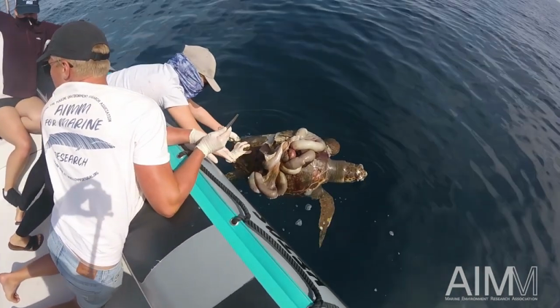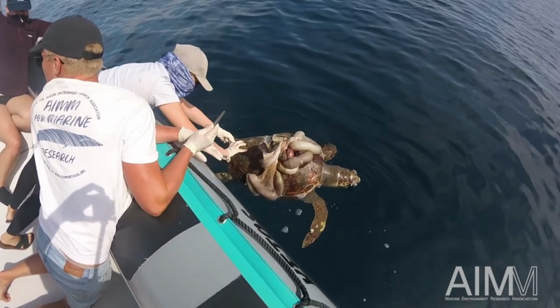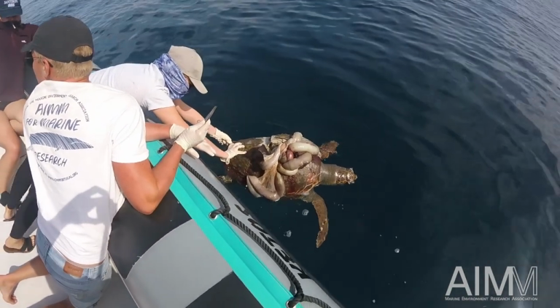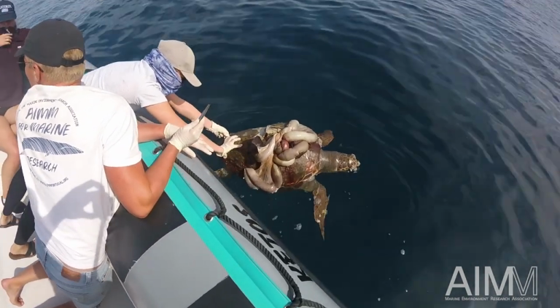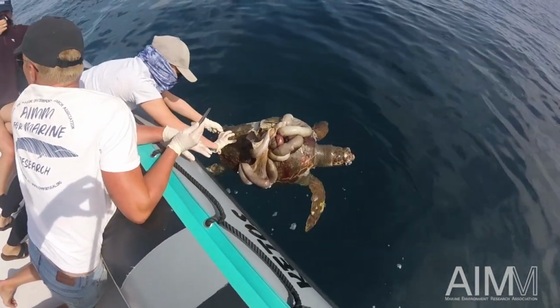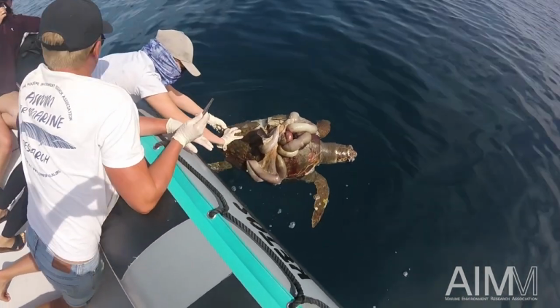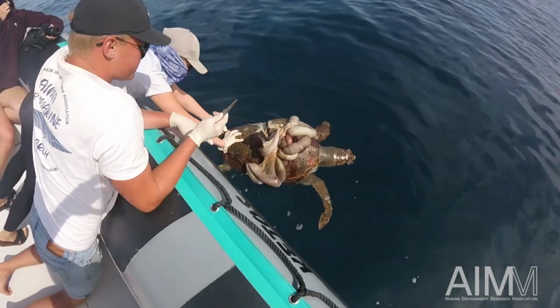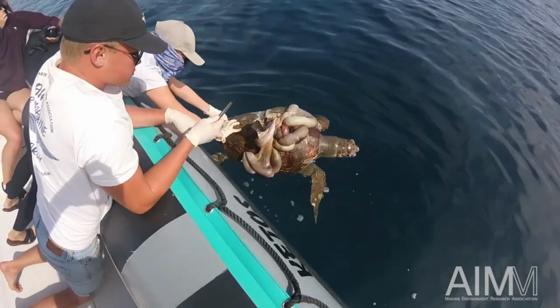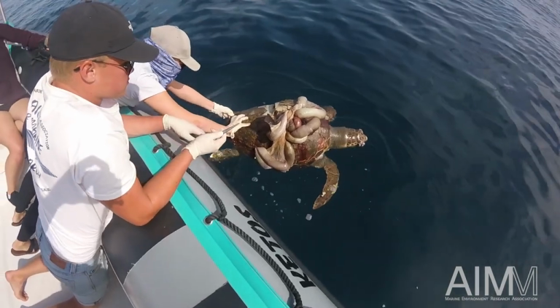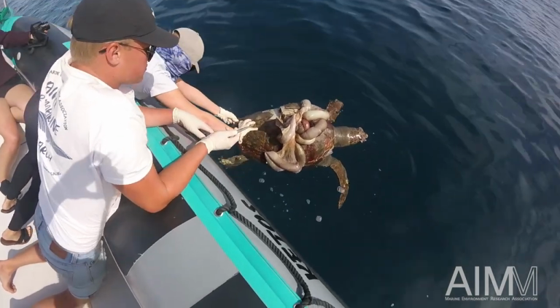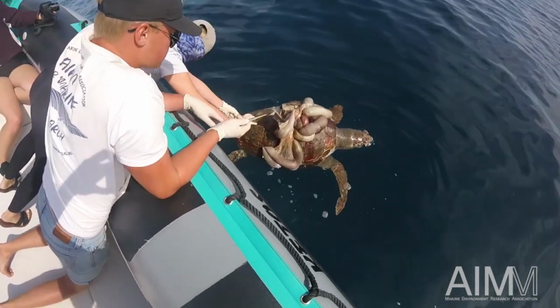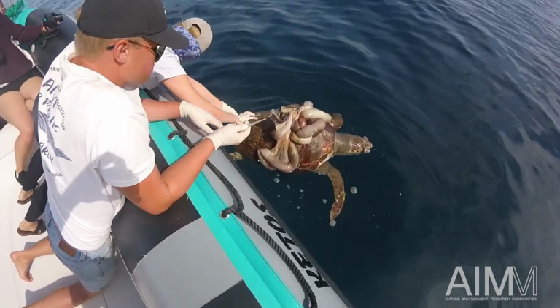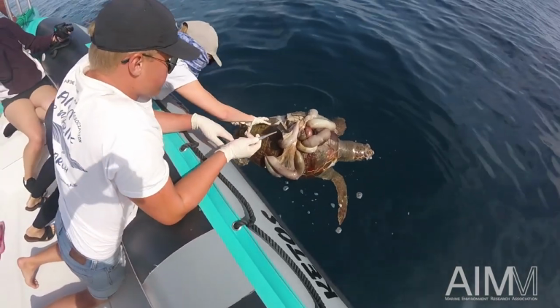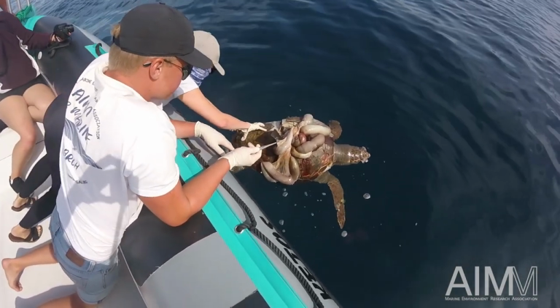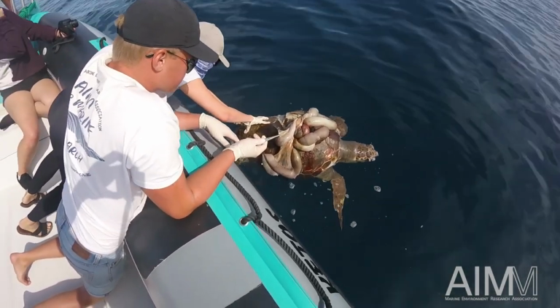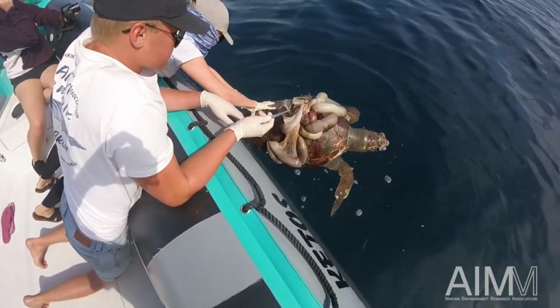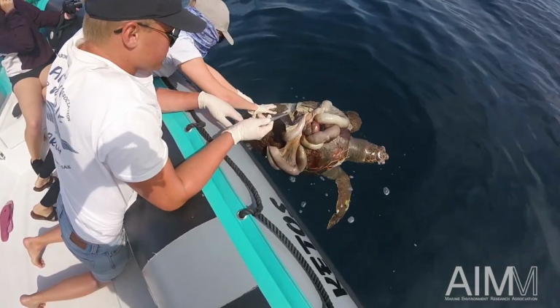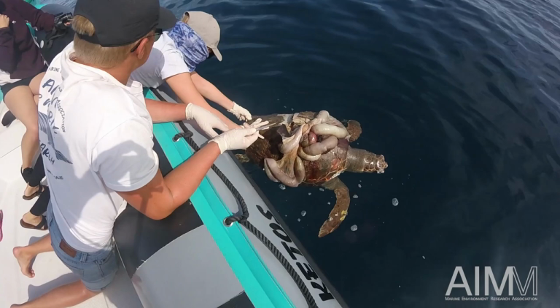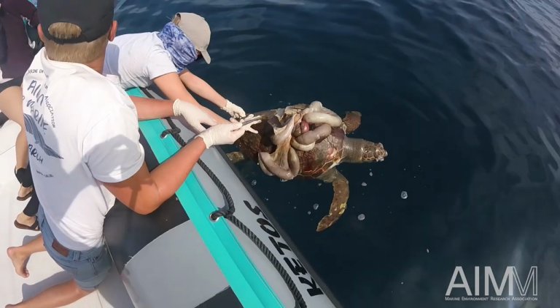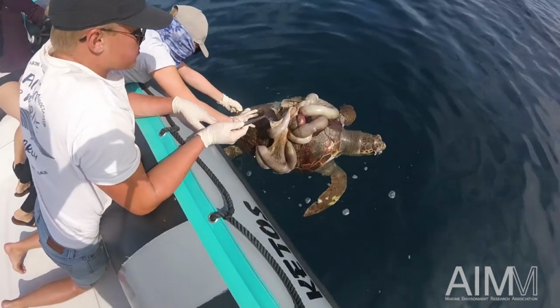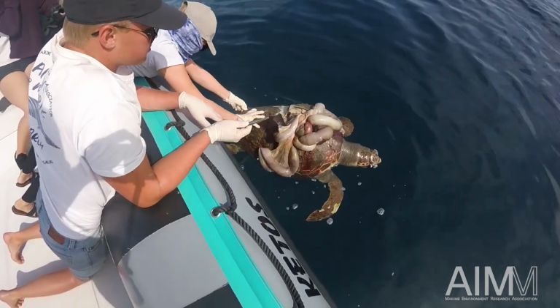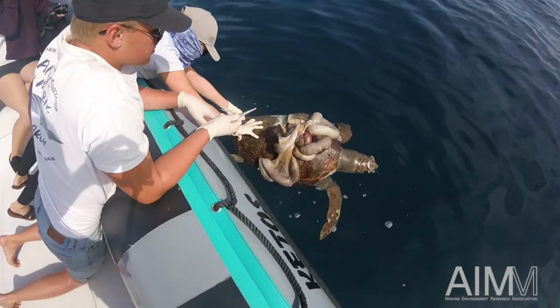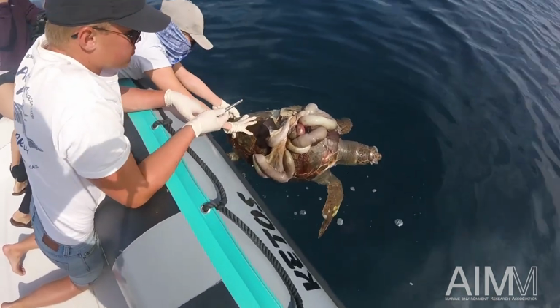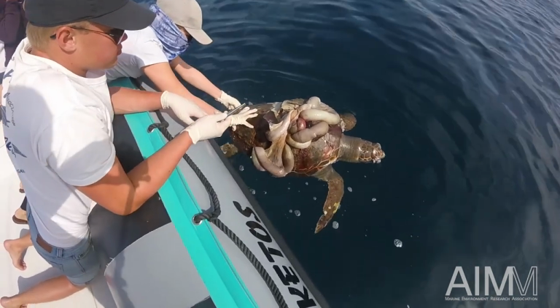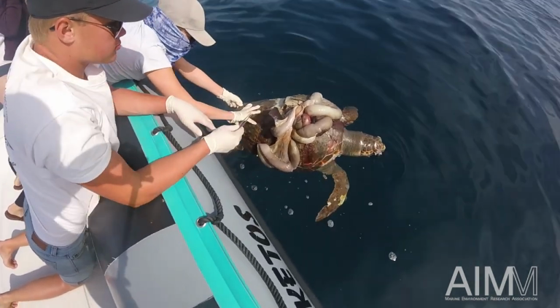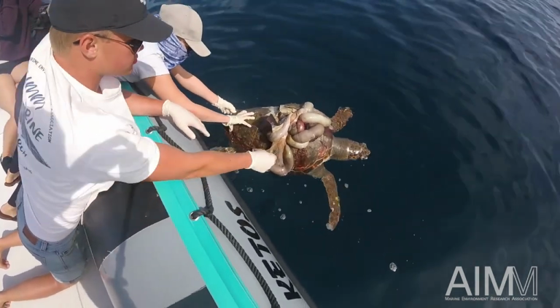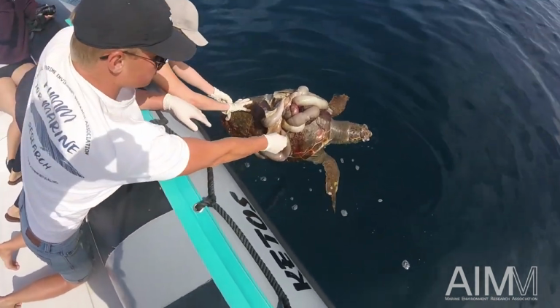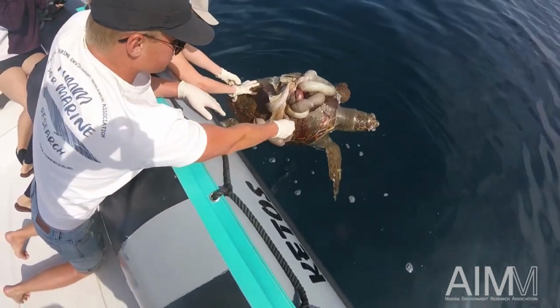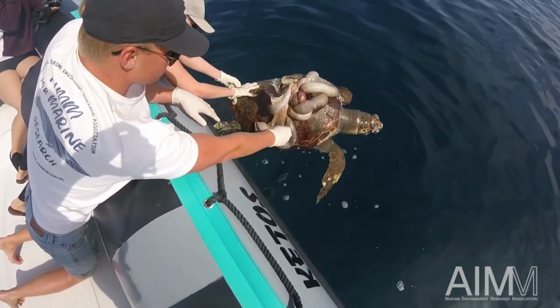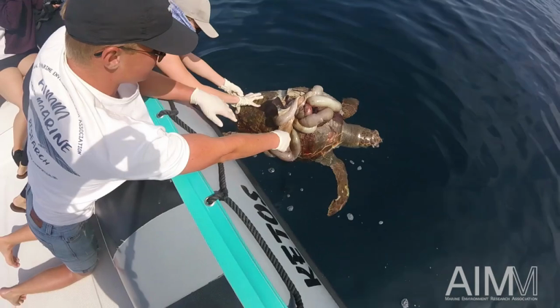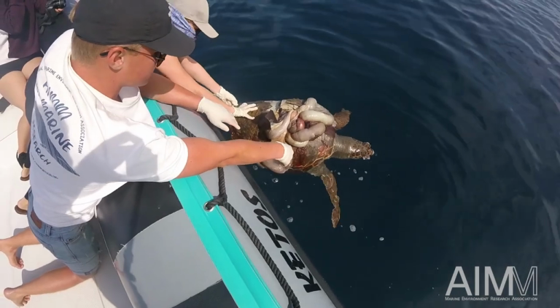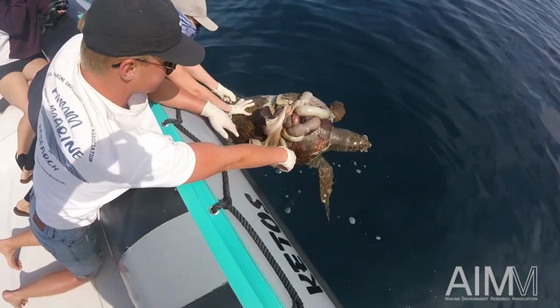We just found this dead Loggerhead Turtle. While we were here around the turtle, the shell just exploded and as you can see now all the intestines are exposed.